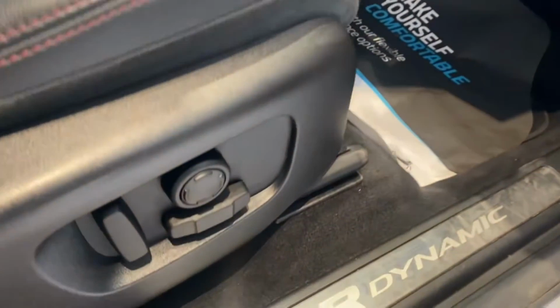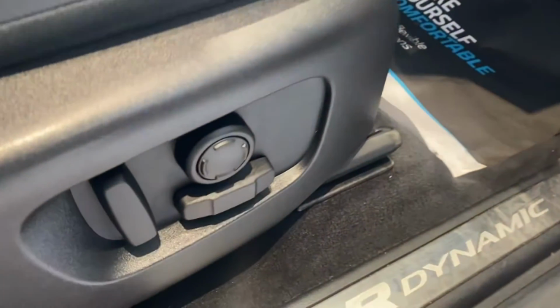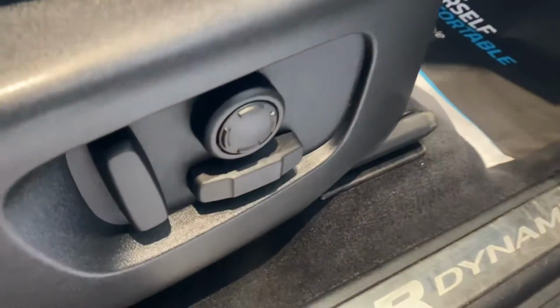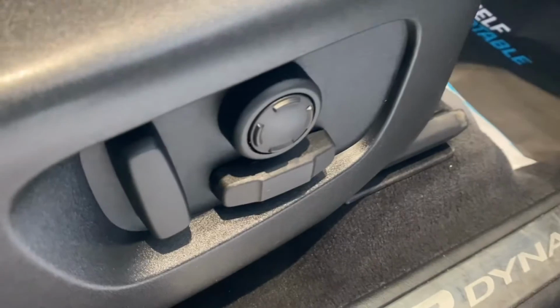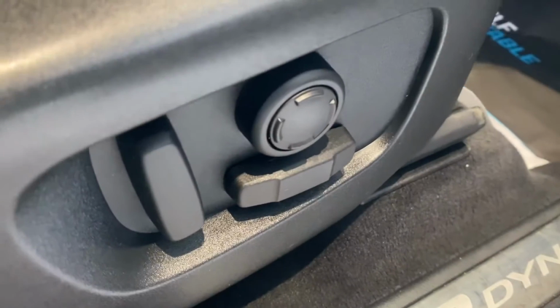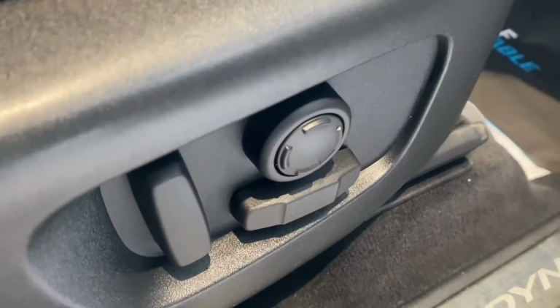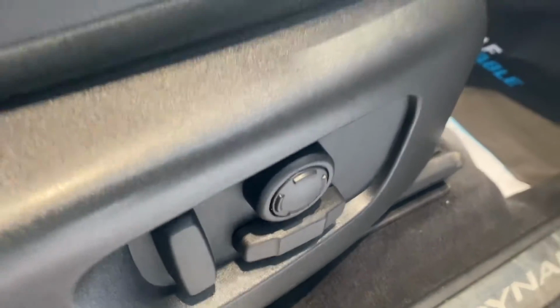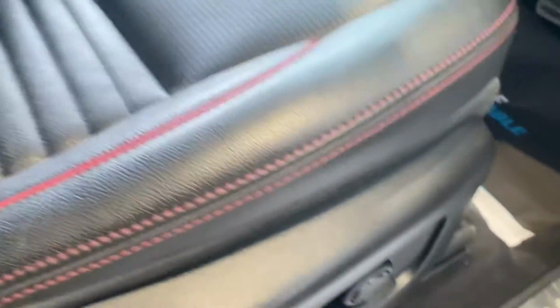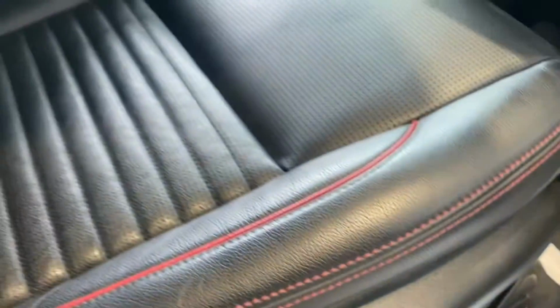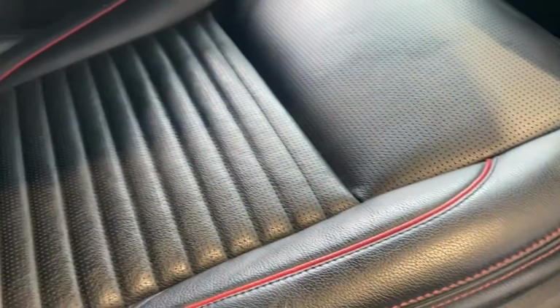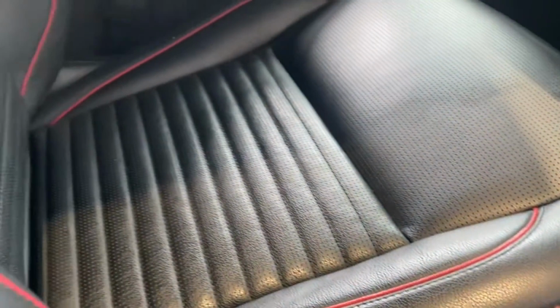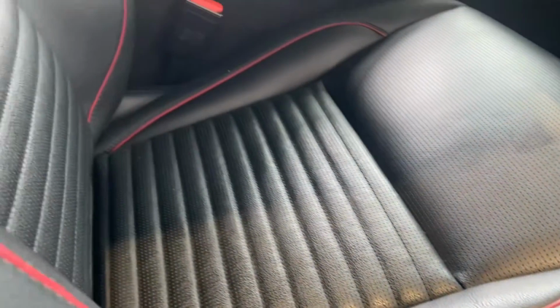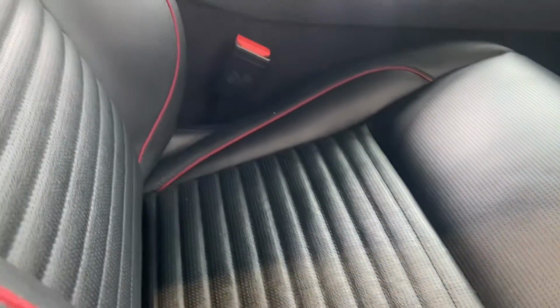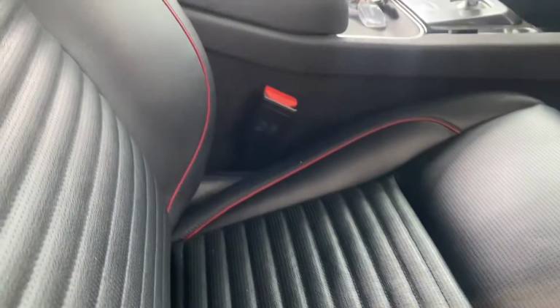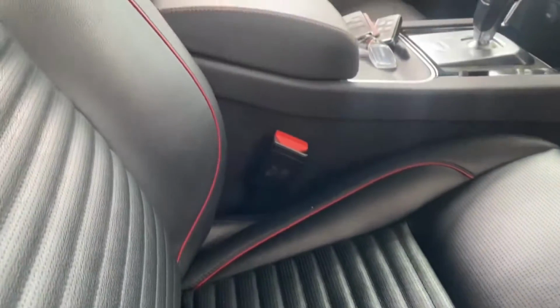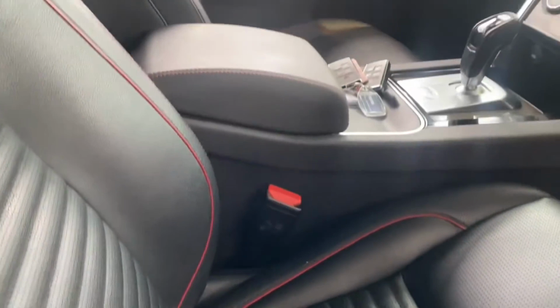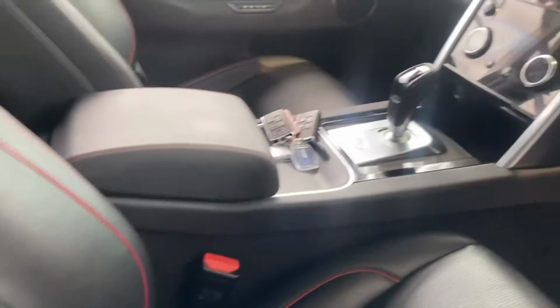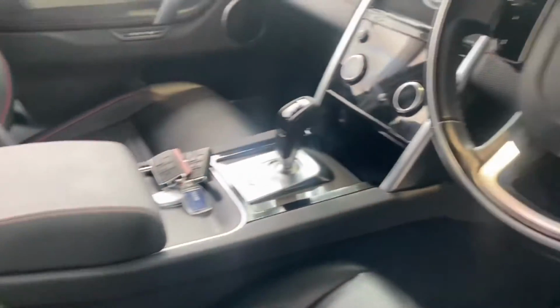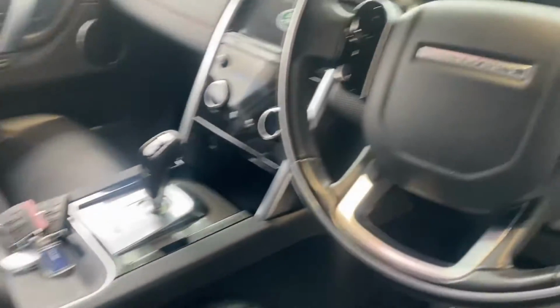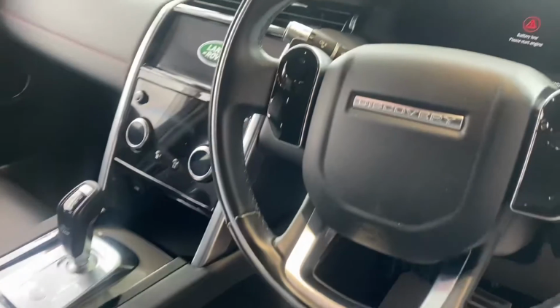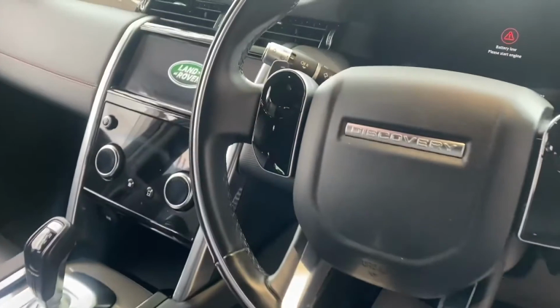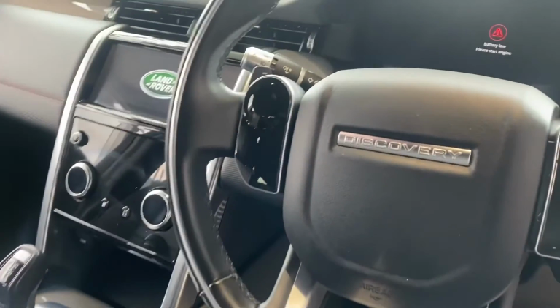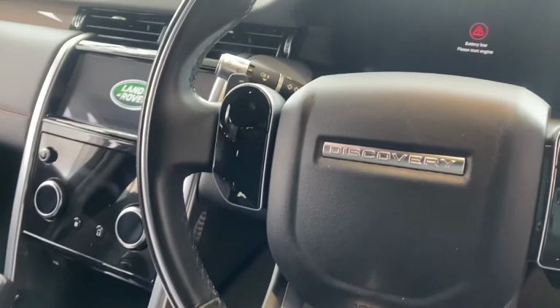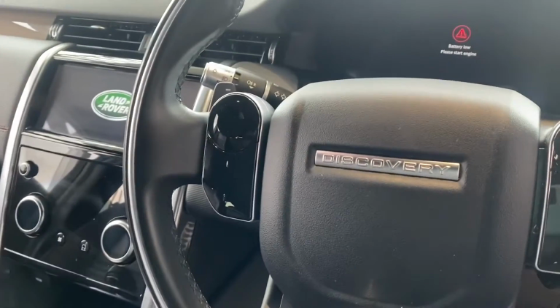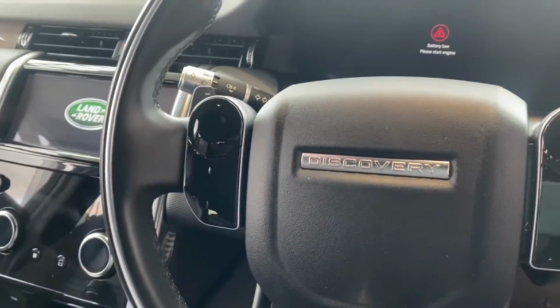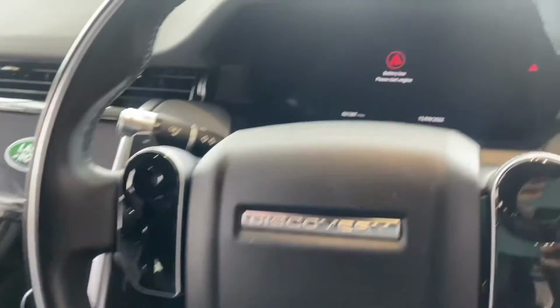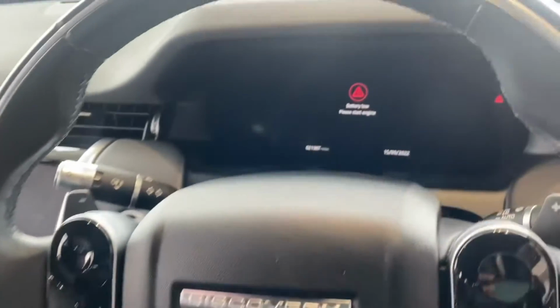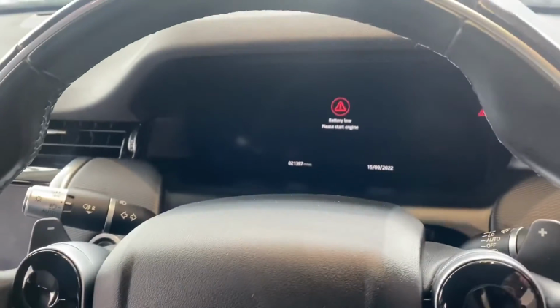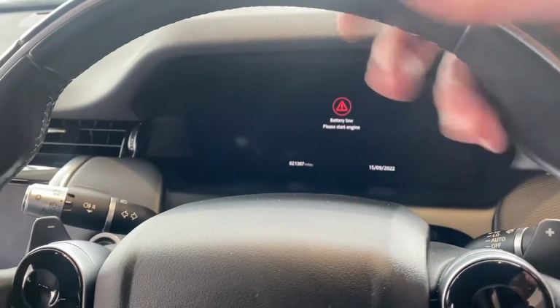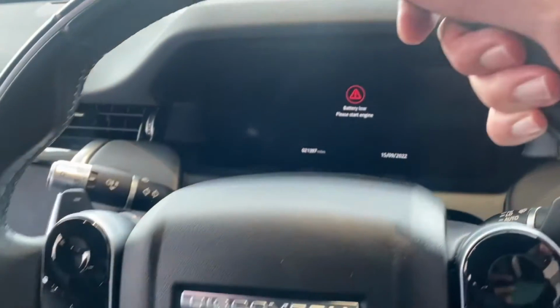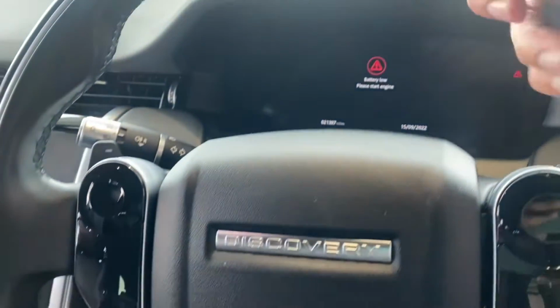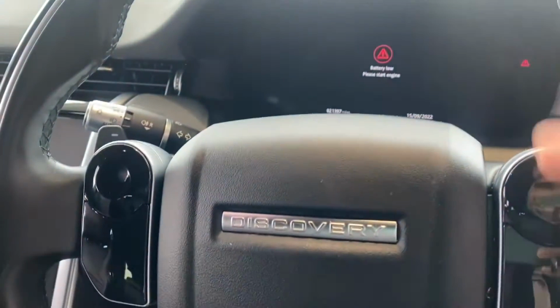As you'll see, that red stitching carries on into the front and is in perfect order. Just 21,400 miles on the clock. You've got a multi-function steering wheel.